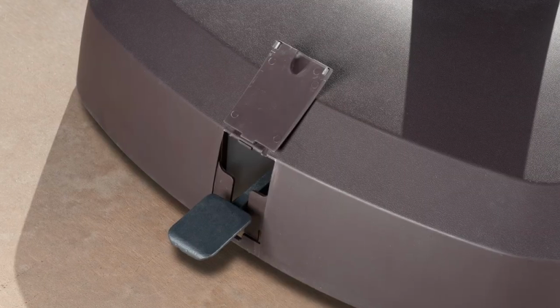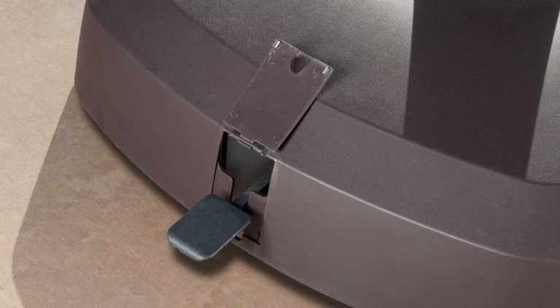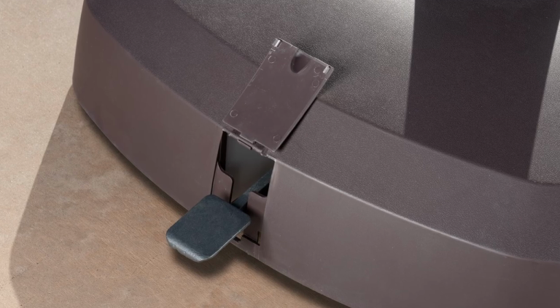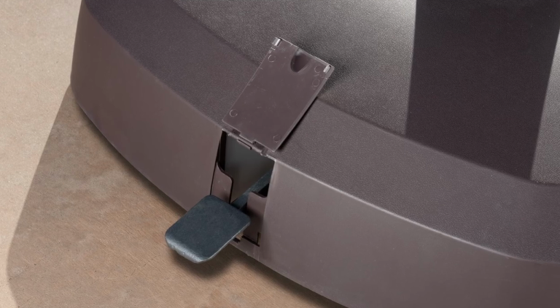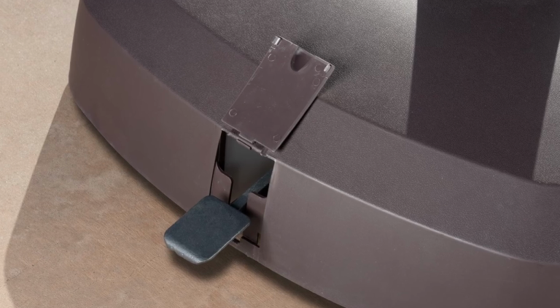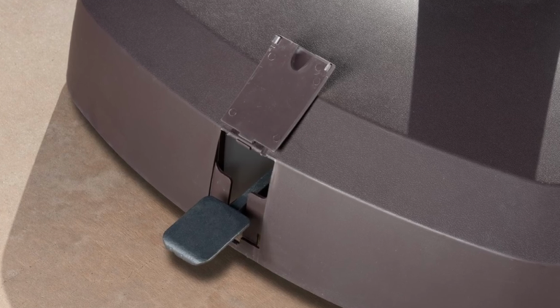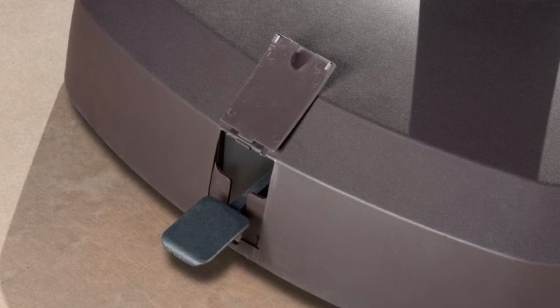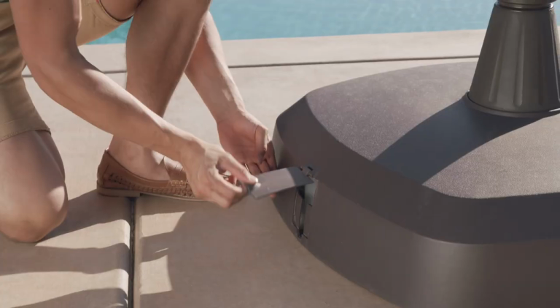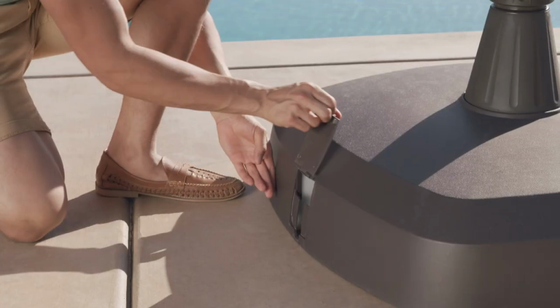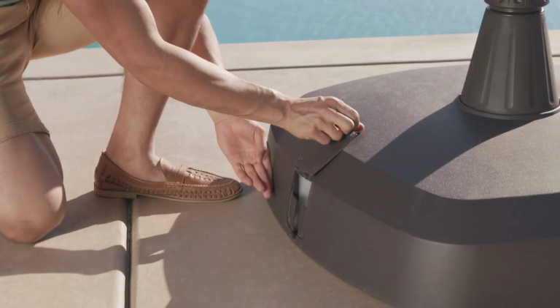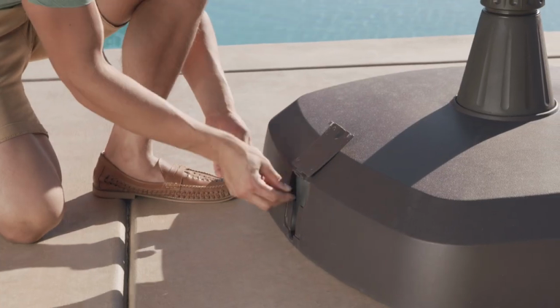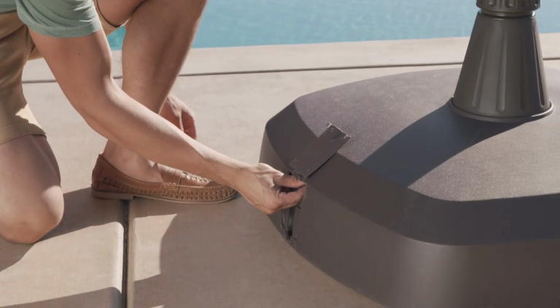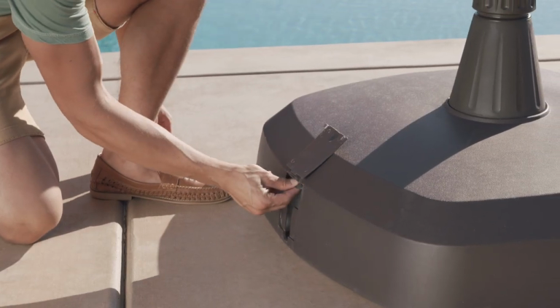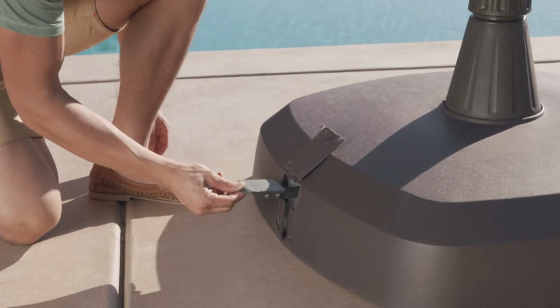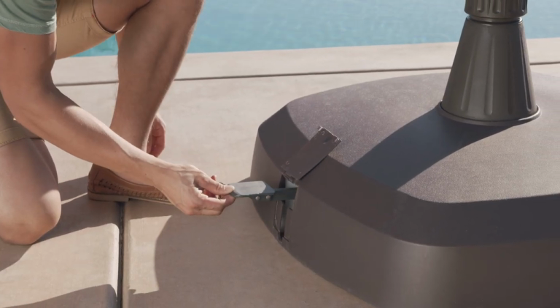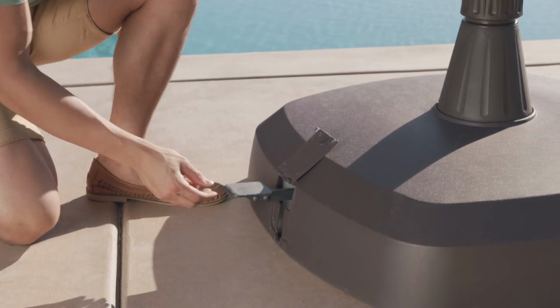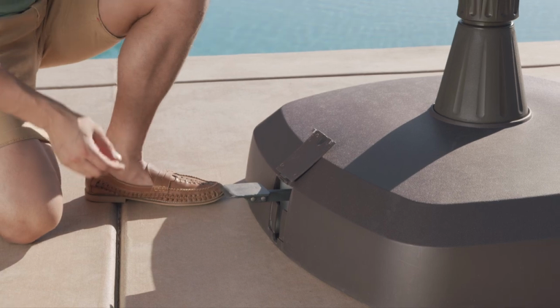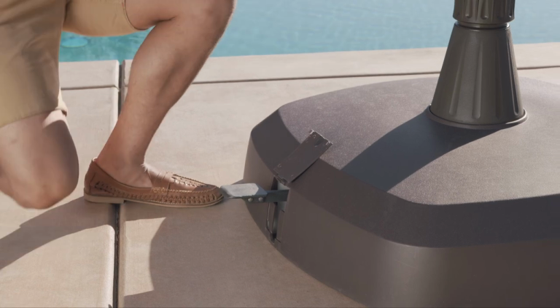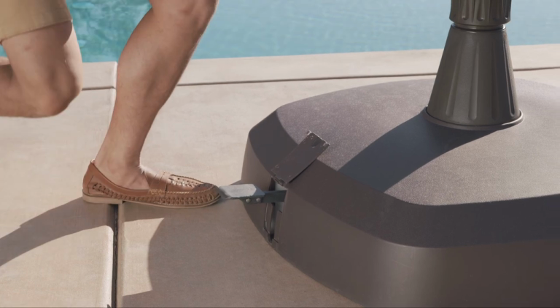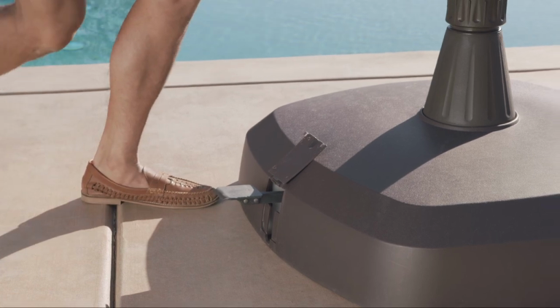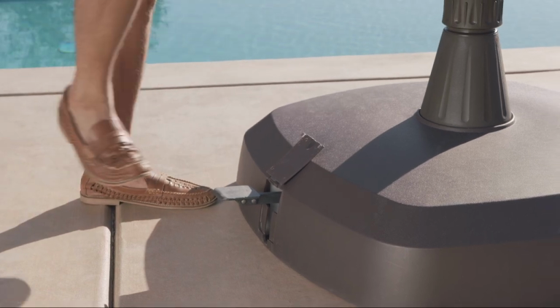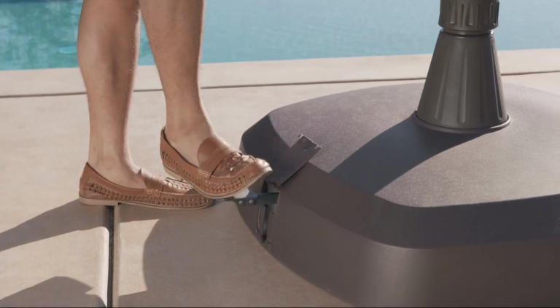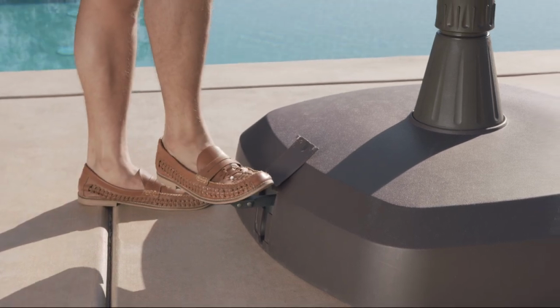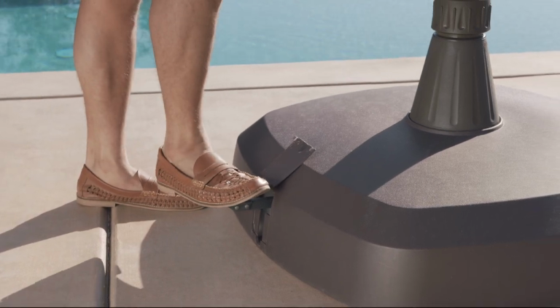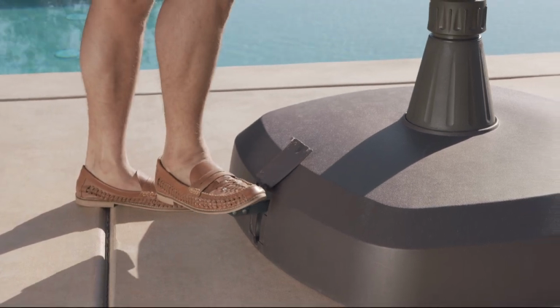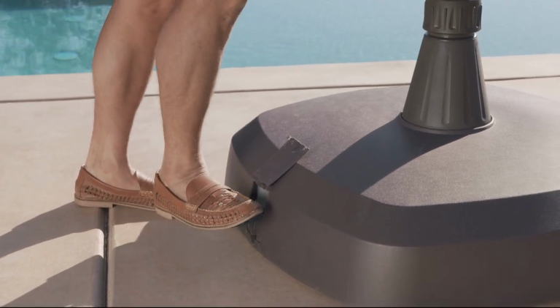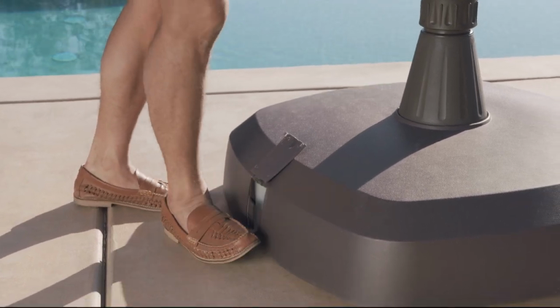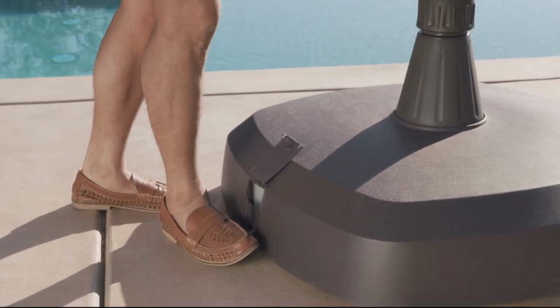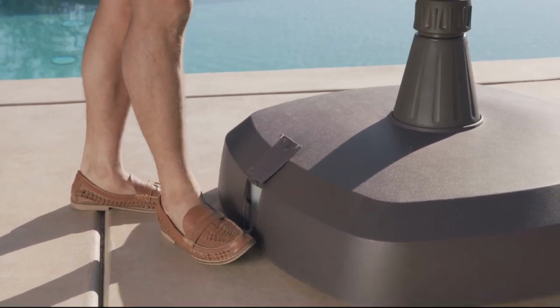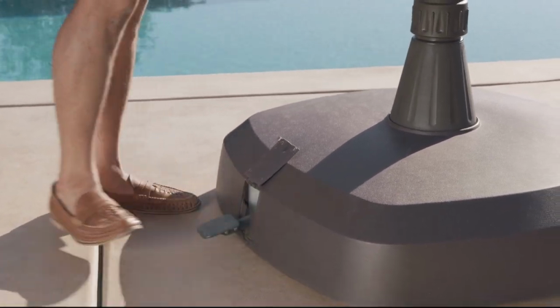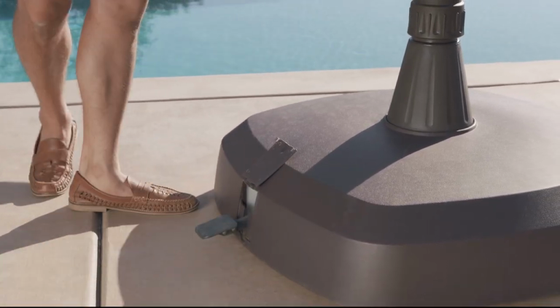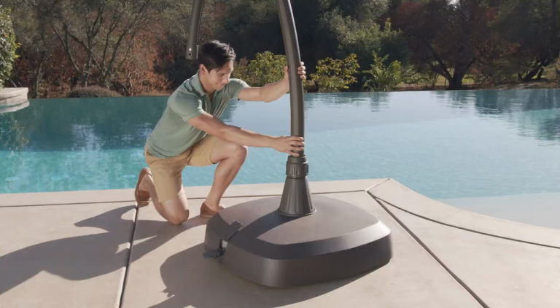To deploy the wheels and move your umbrella, pull out the telescoping foot pedal located on the side of the base cover. Apply your body weight to the pedal in one downward foot stroke. The base is now ready to roll.